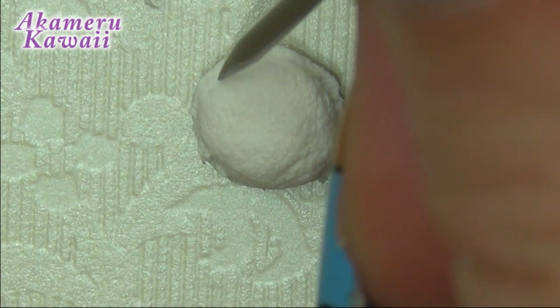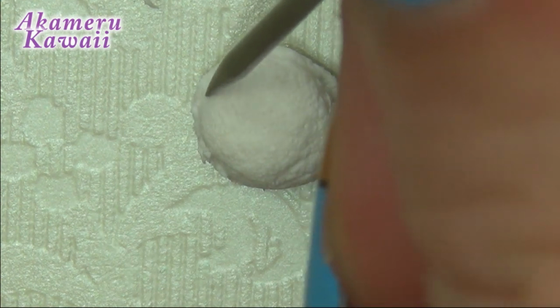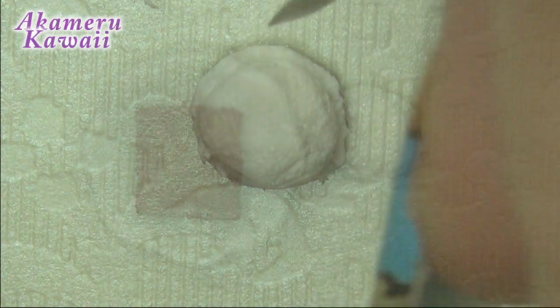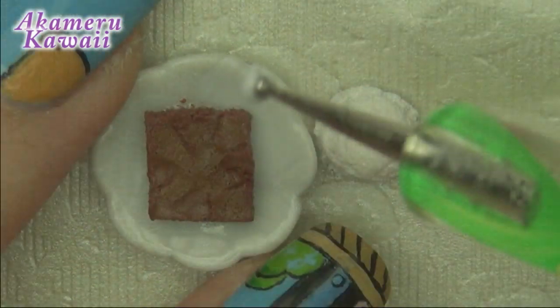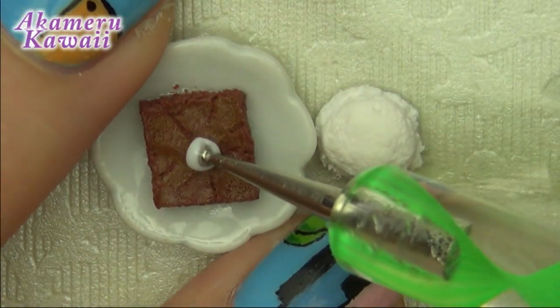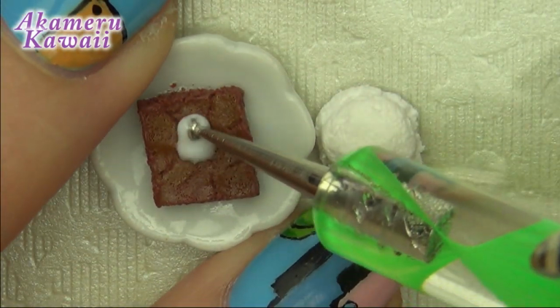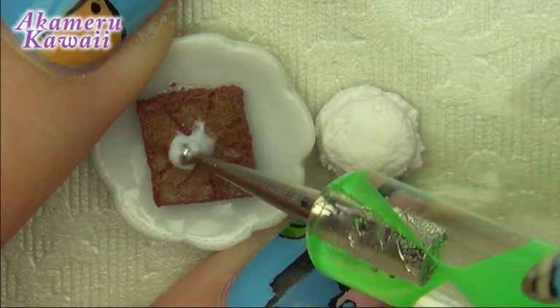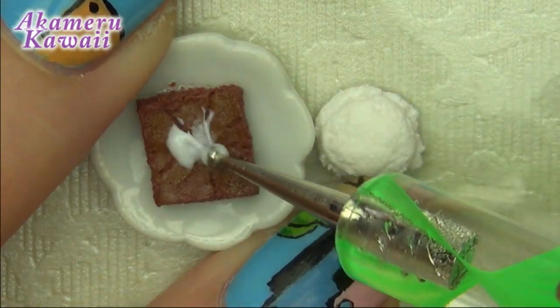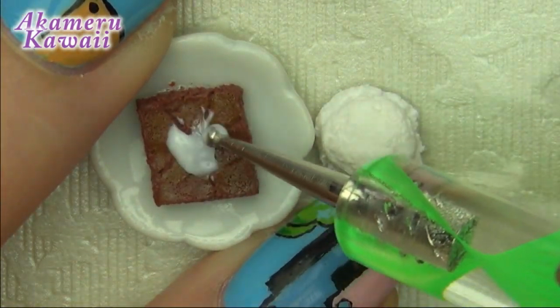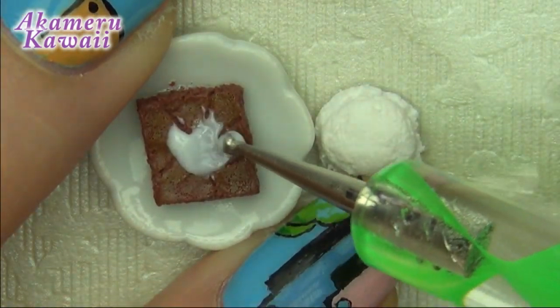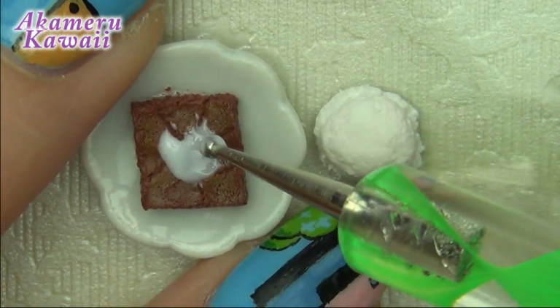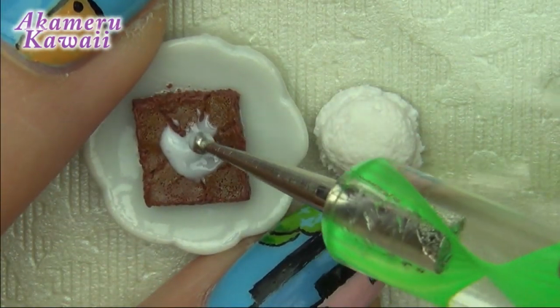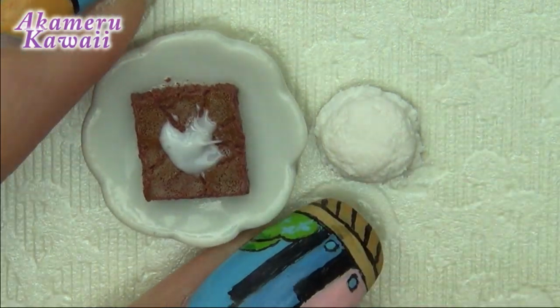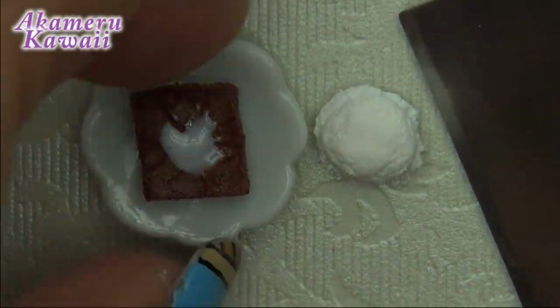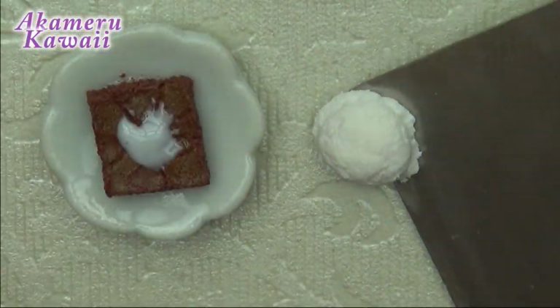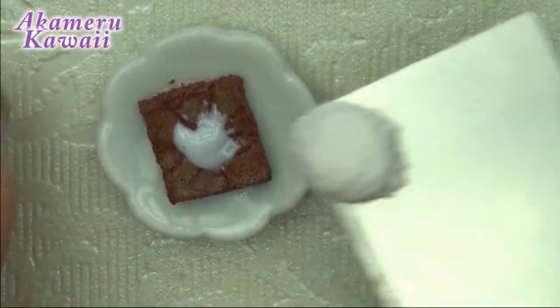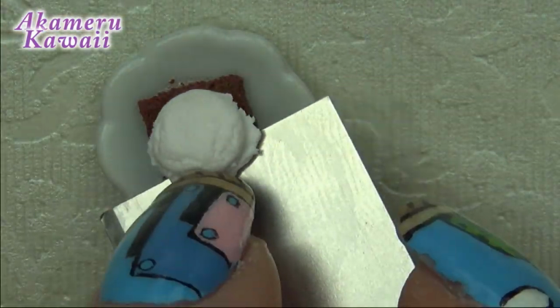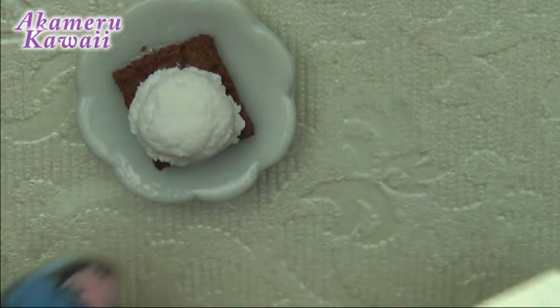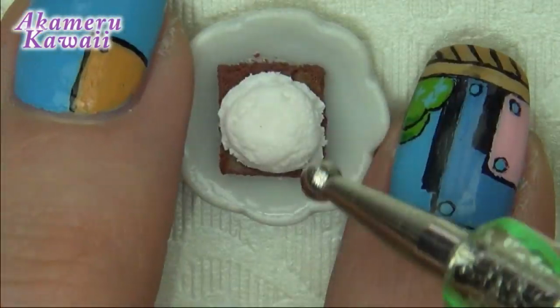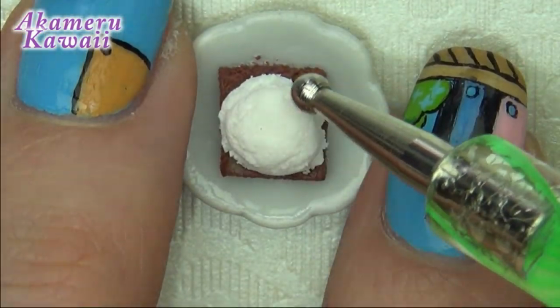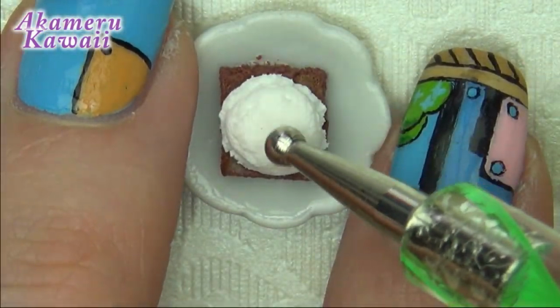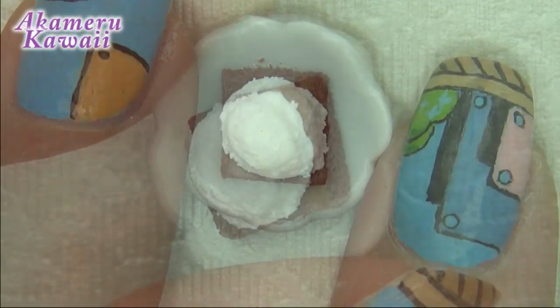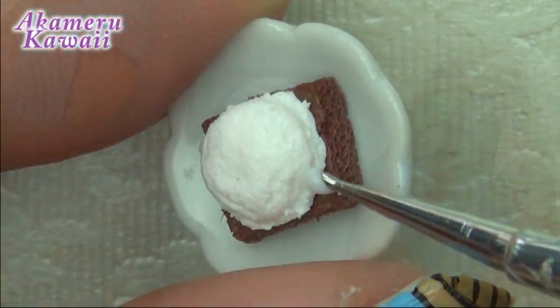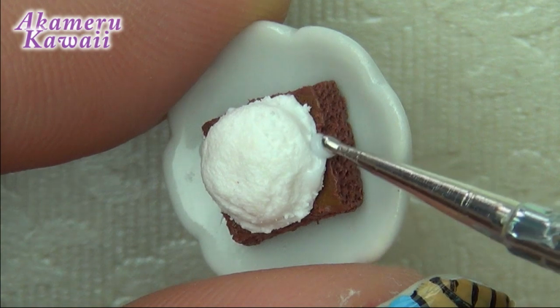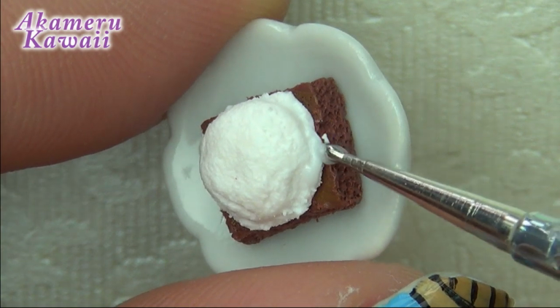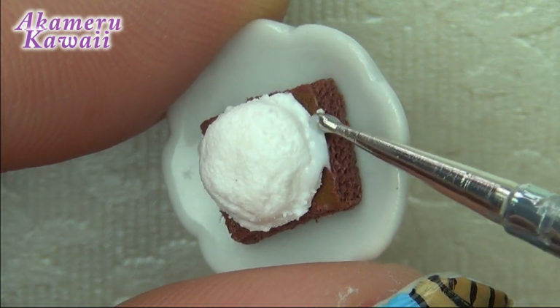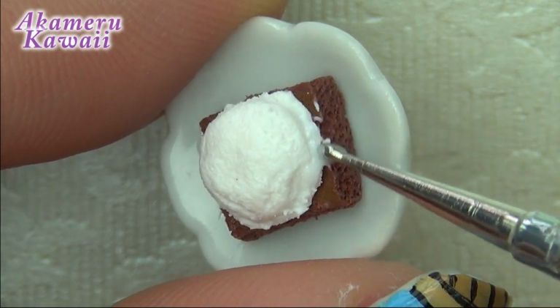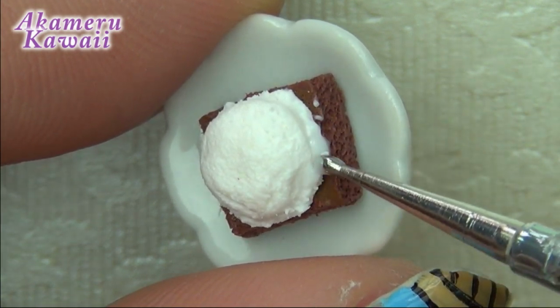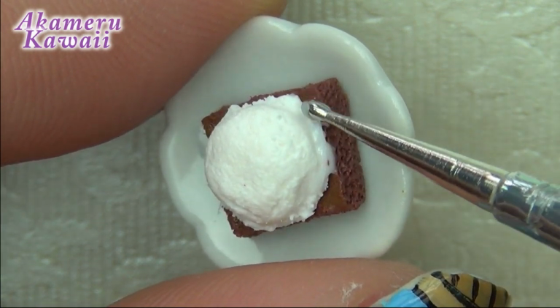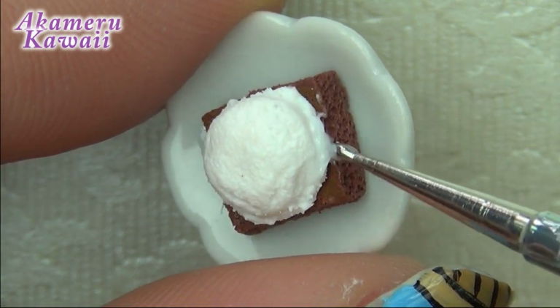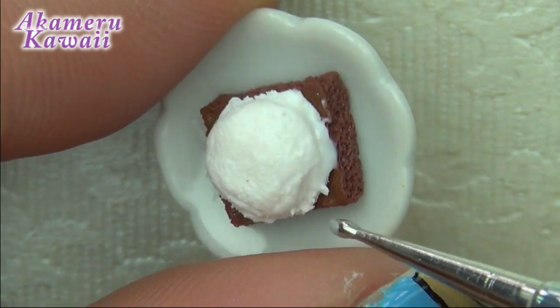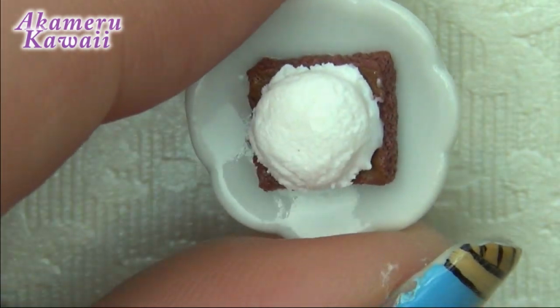Use a brush like a towel. When you're happy with the ice cream scoop, add some liquid clay mixed with white pastels to the brownie and stick it on. Add more of this mixture to the sides to make it look like the ice cream is melting.